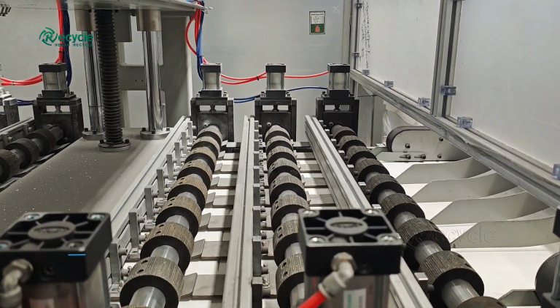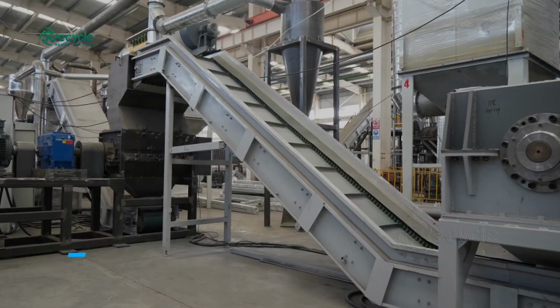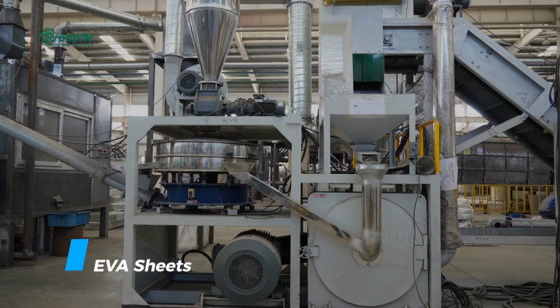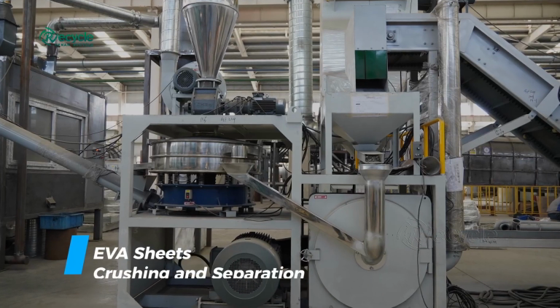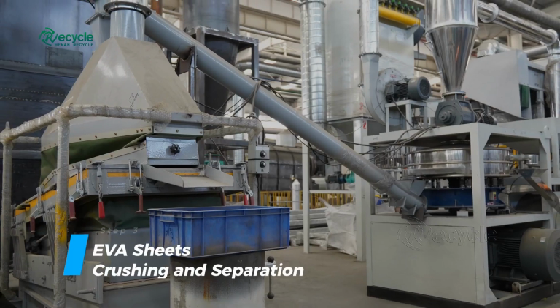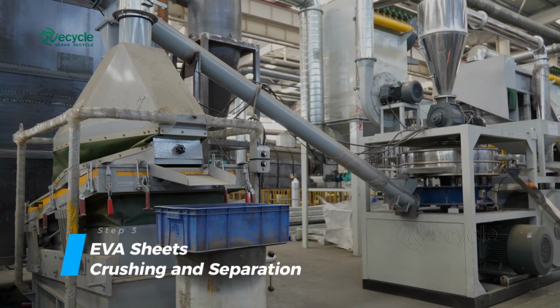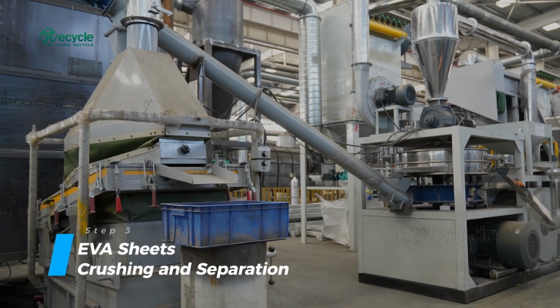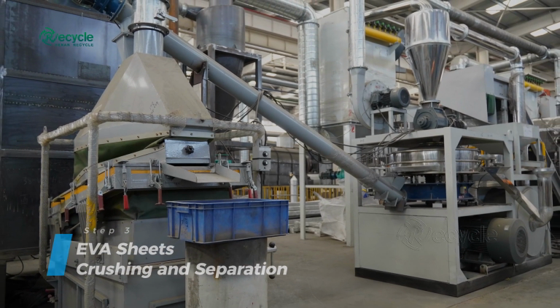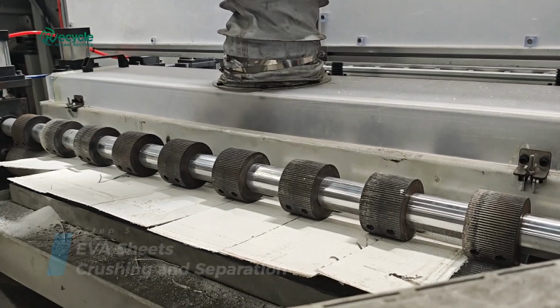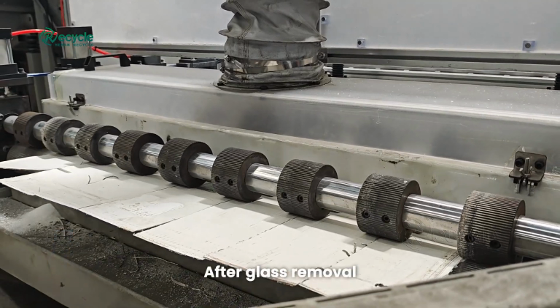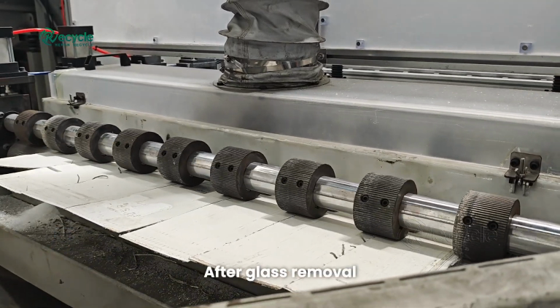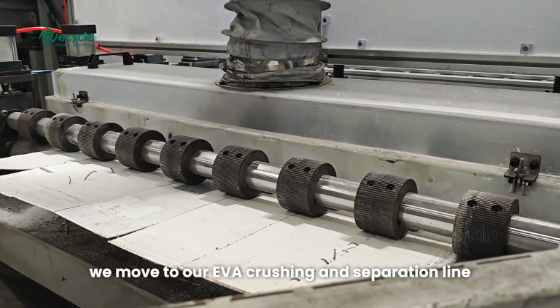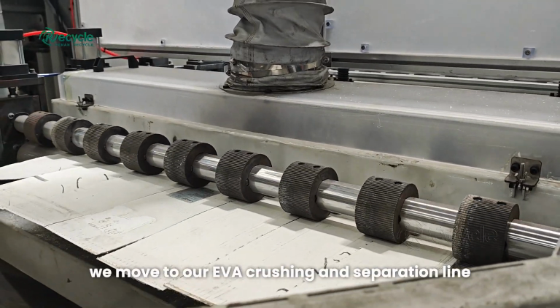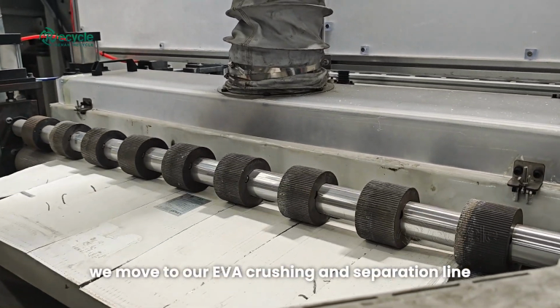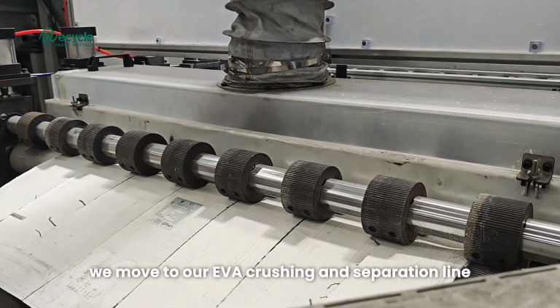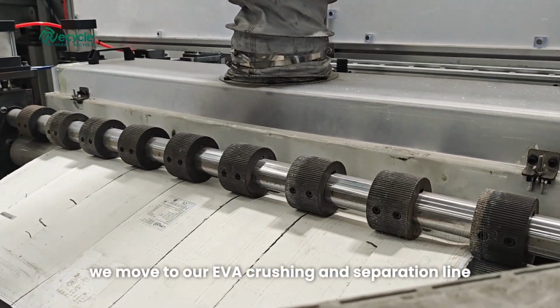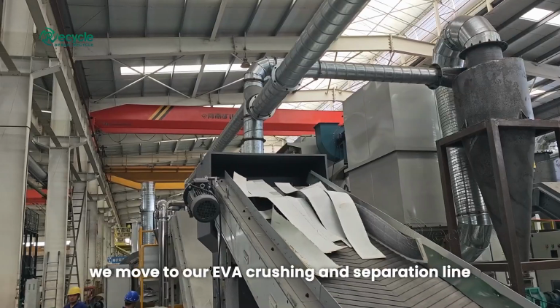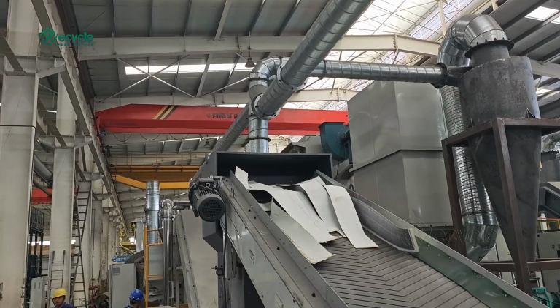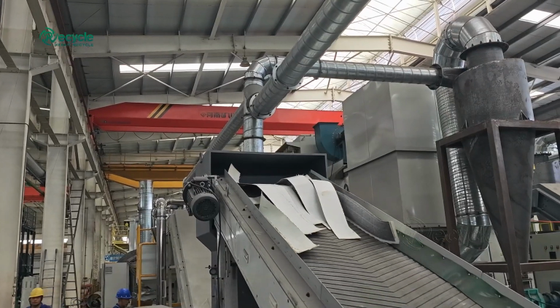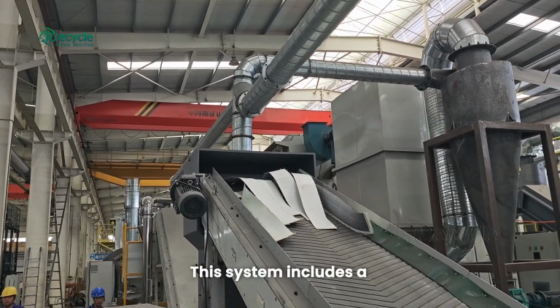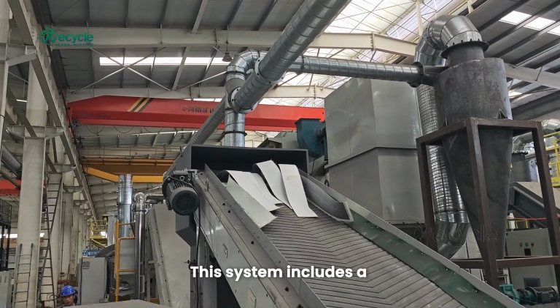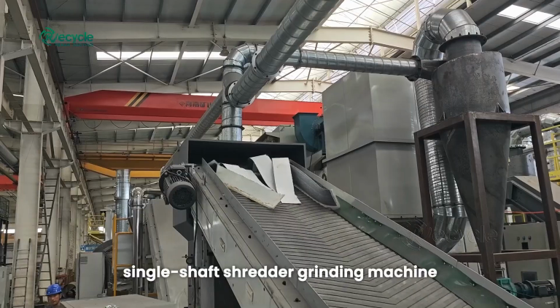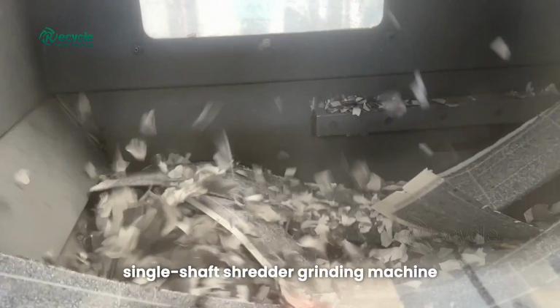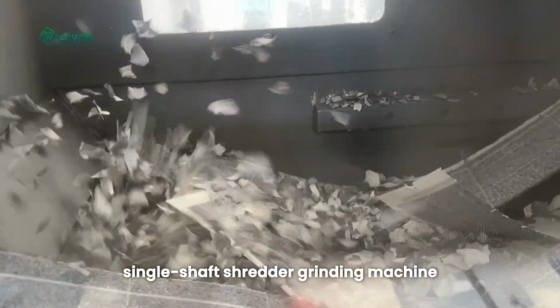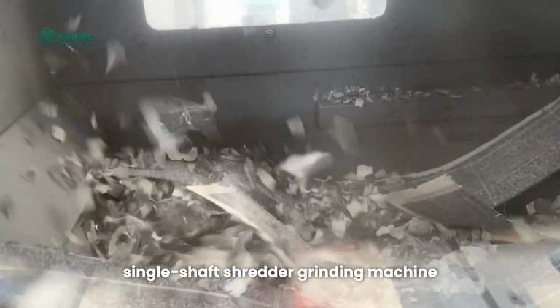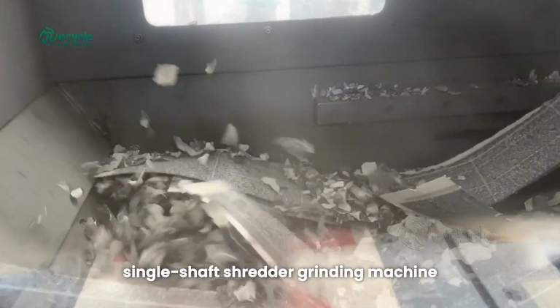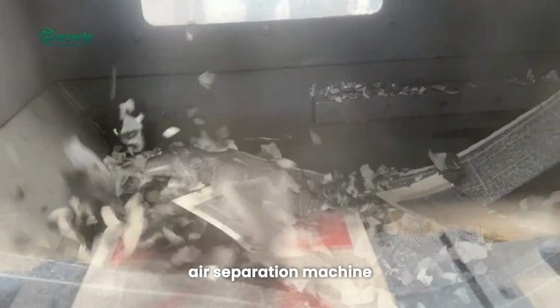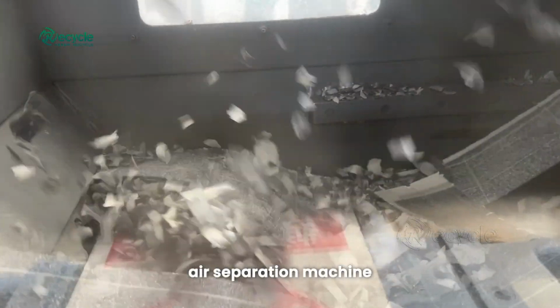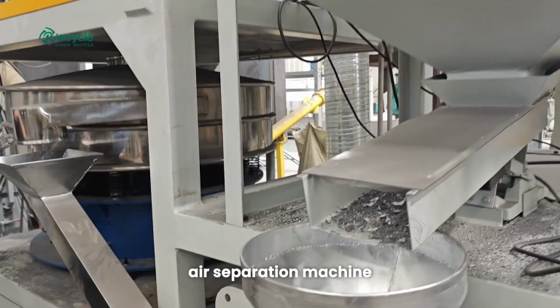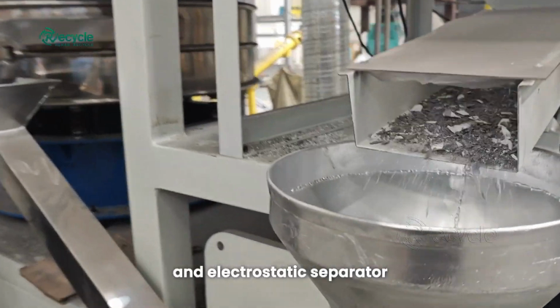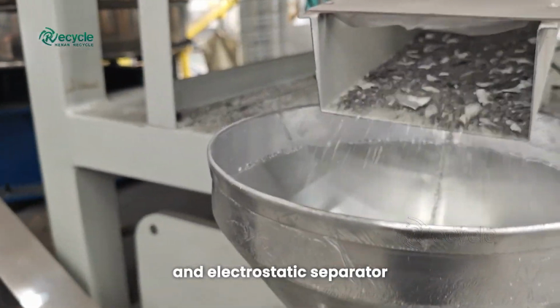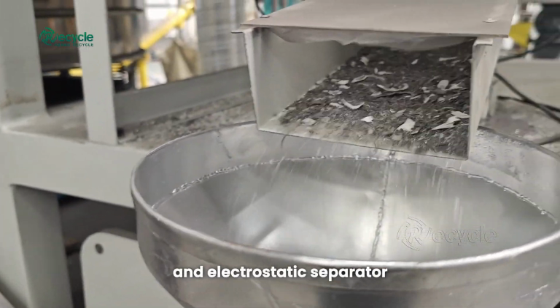Step 3: EVA sheets crushing and separation. After glass removal, we move to our EVA crushing and separation line. This system includes a single-shaft shredder, grinding machine, air separation machine, and electrostatic separator.